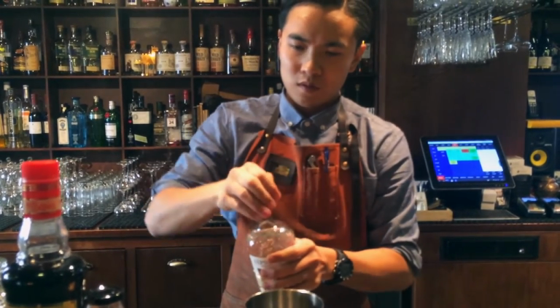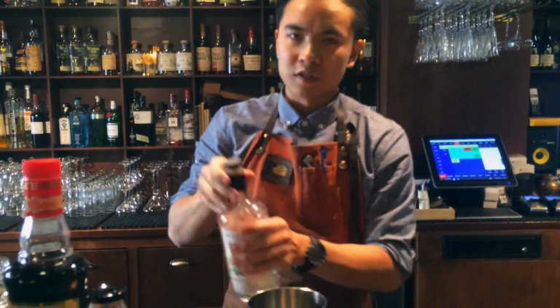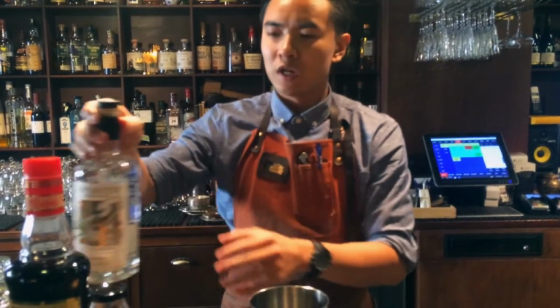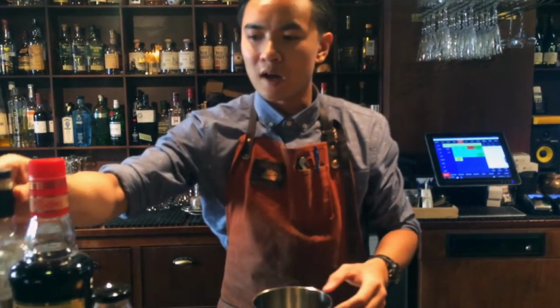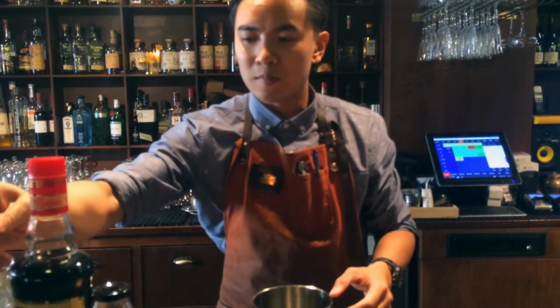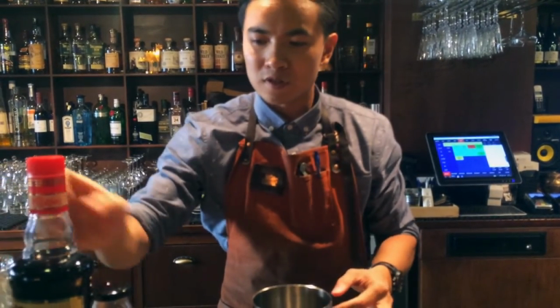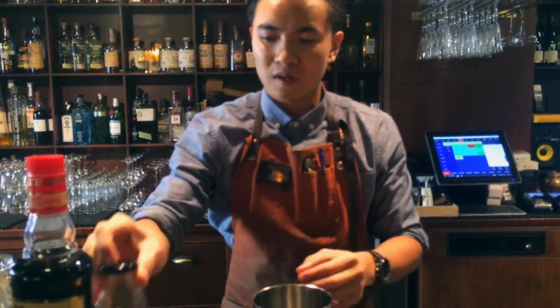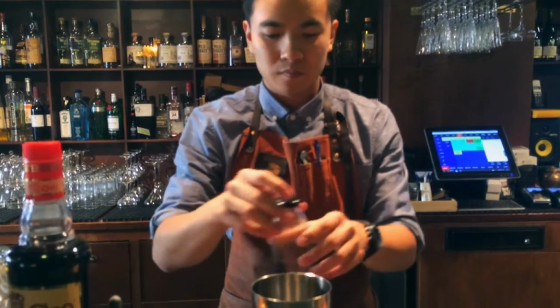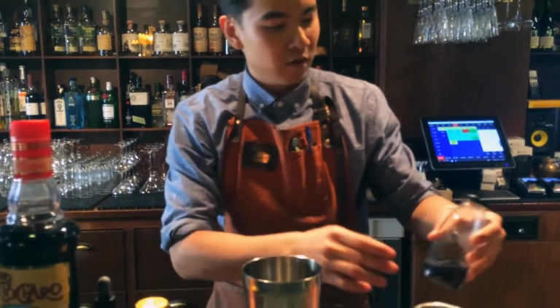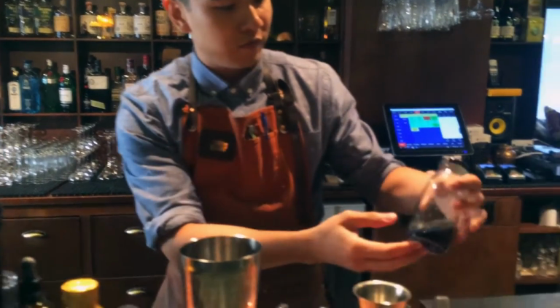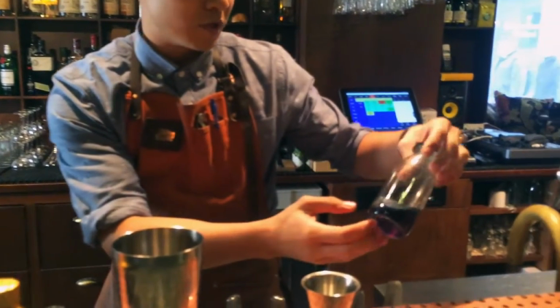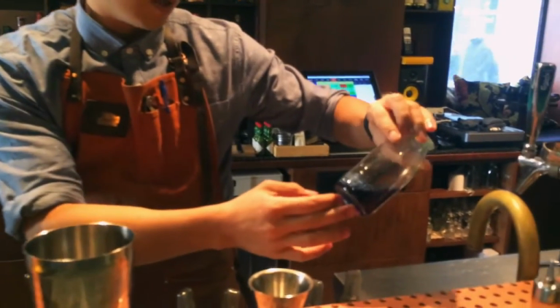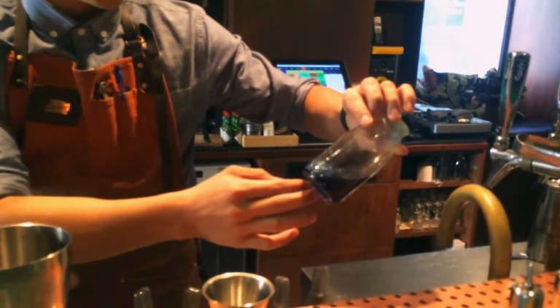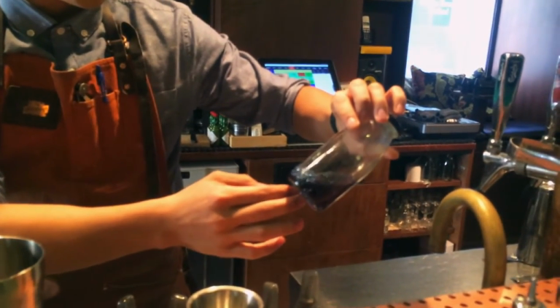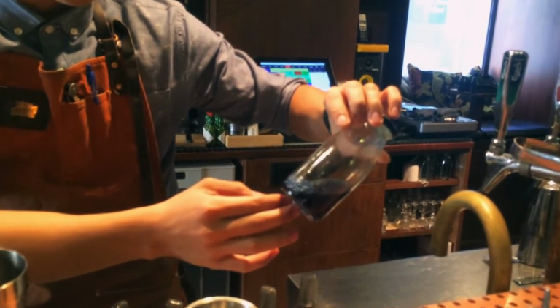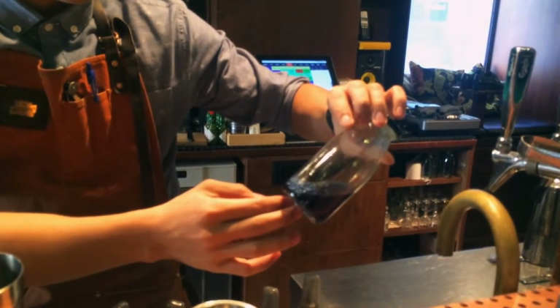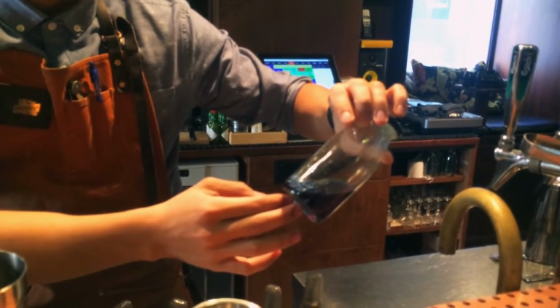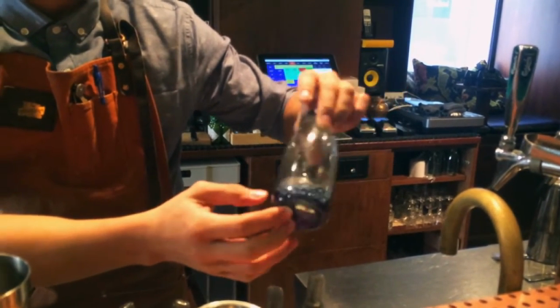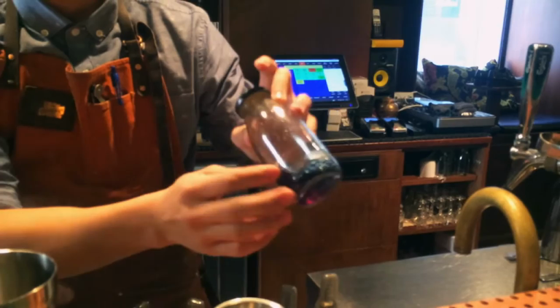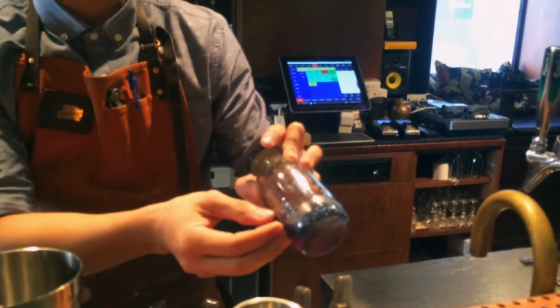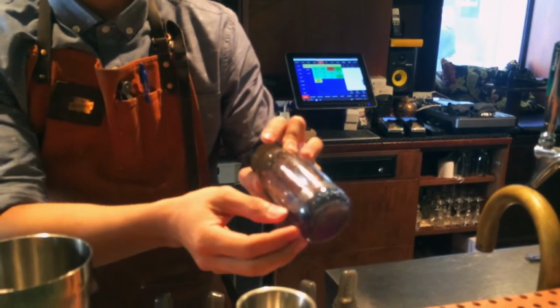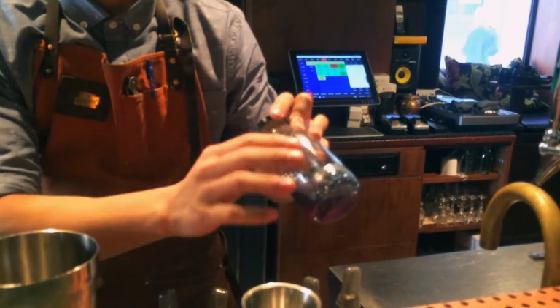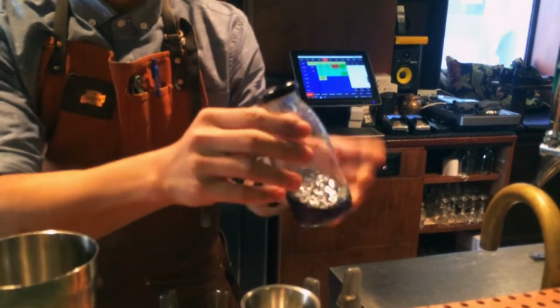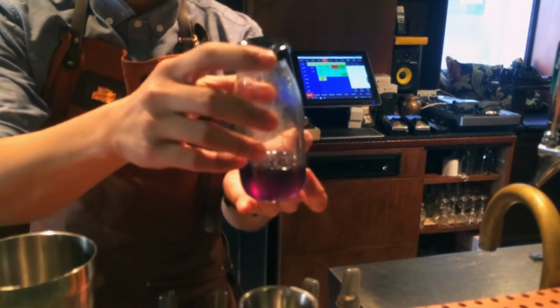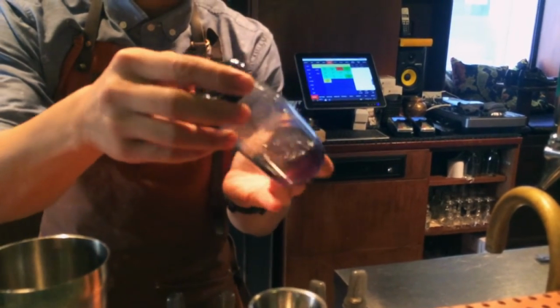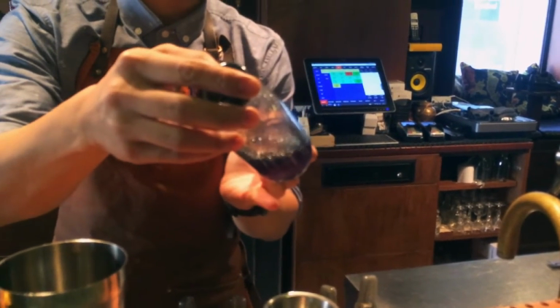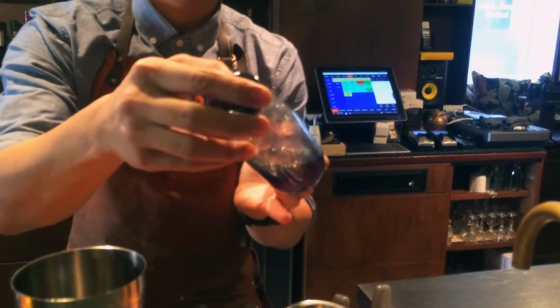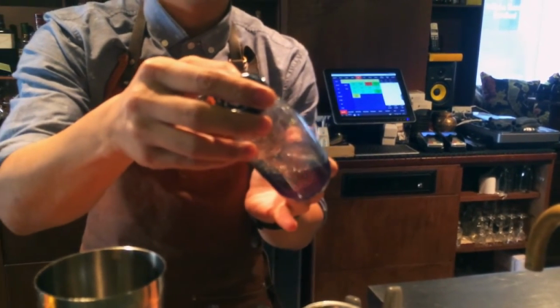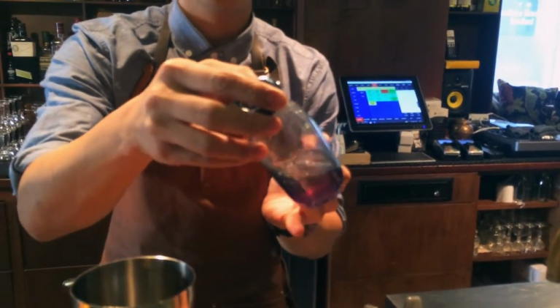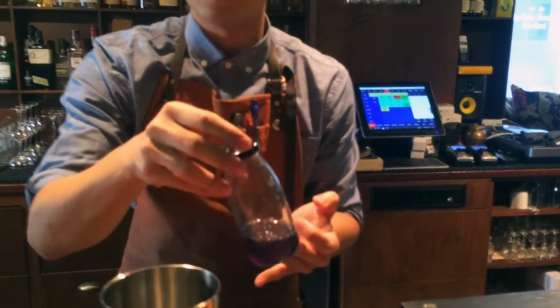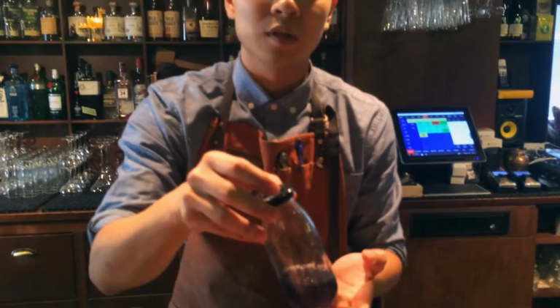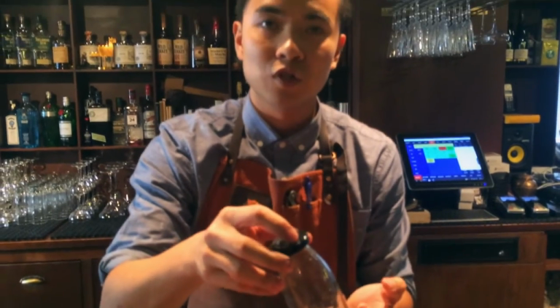This is a shaken cocktail, and after I strain it, I'm going to garnish it with a teaspoonful of these violet pearls, which are flavored with violet liqueur and sugar.